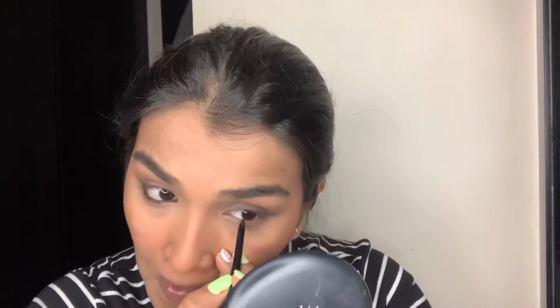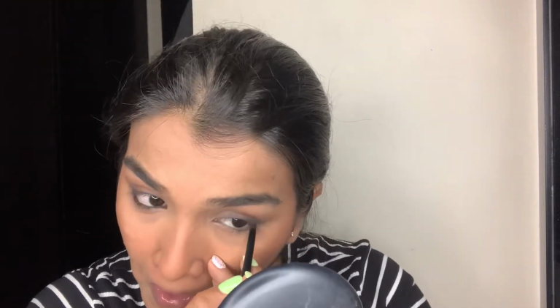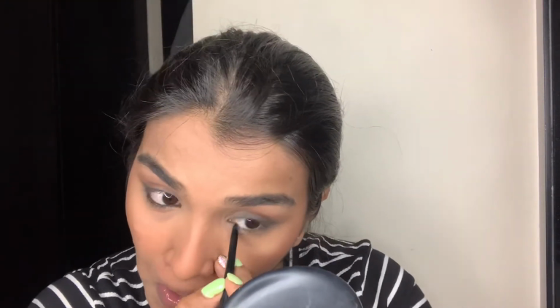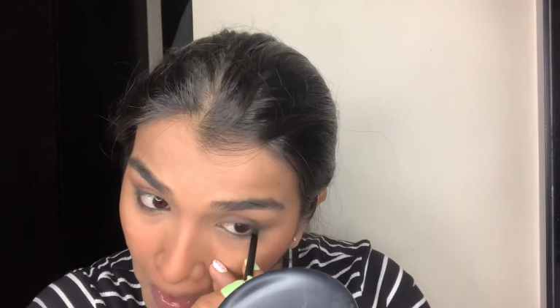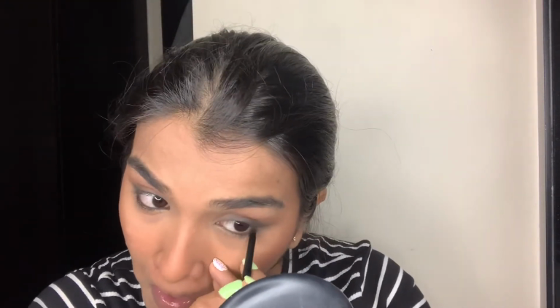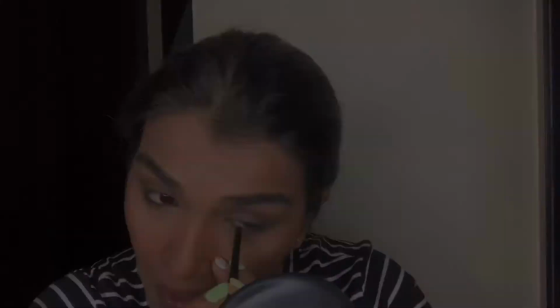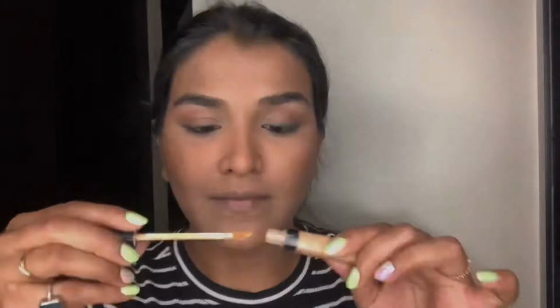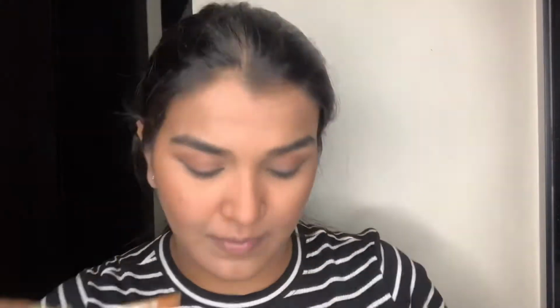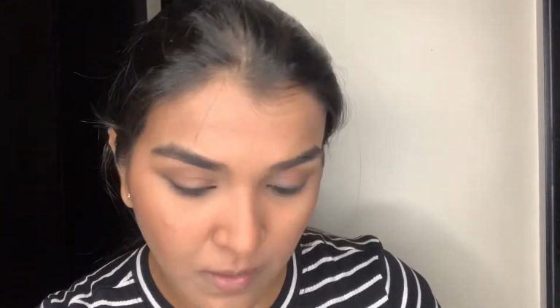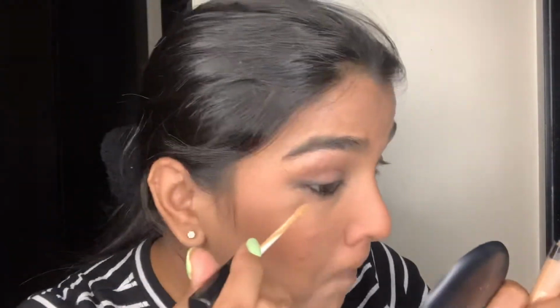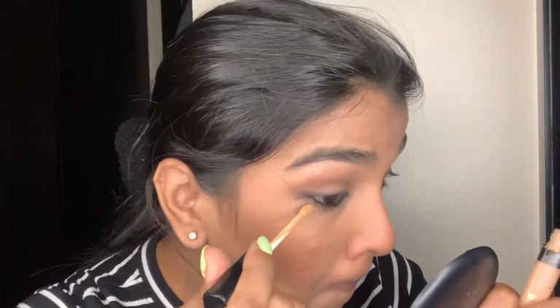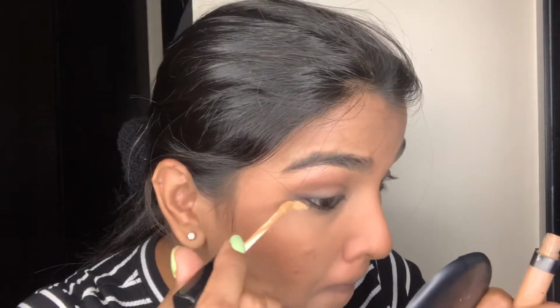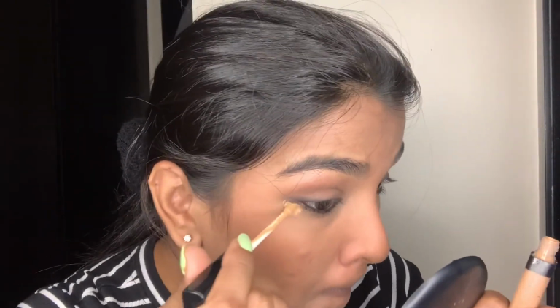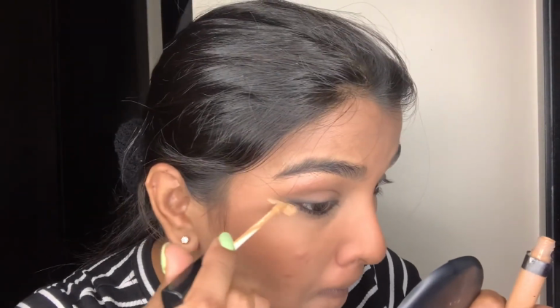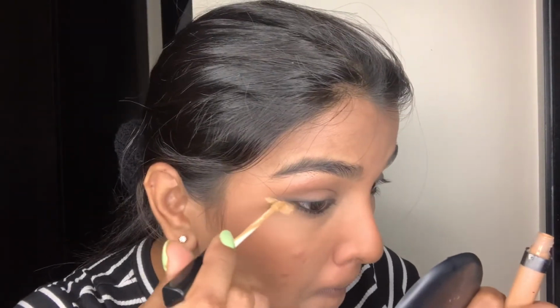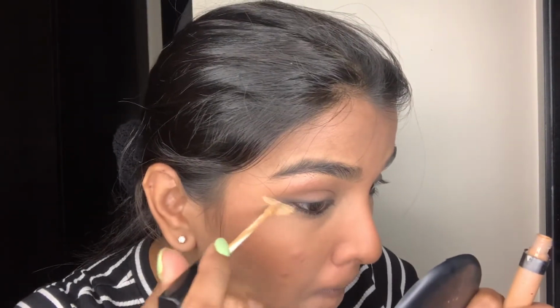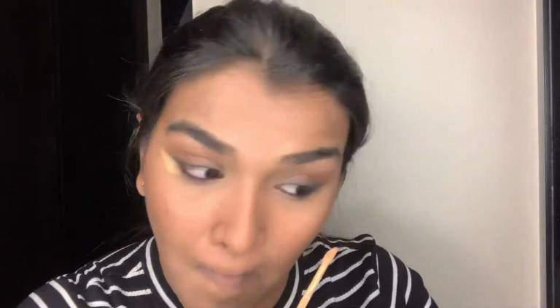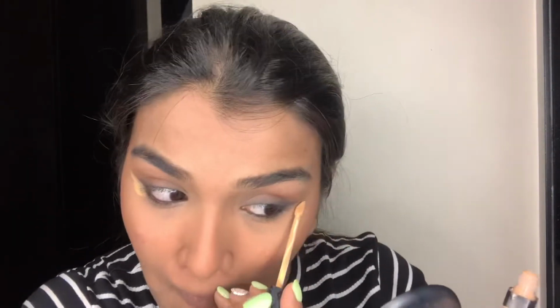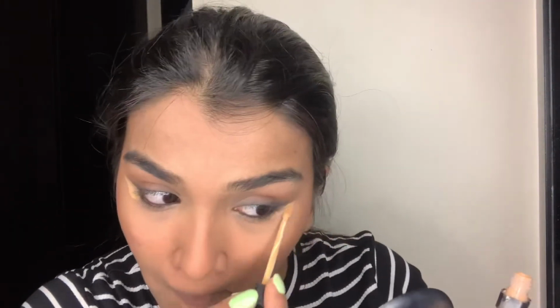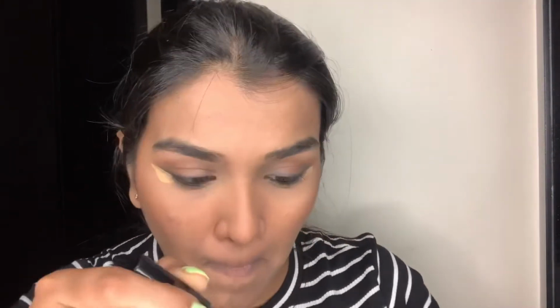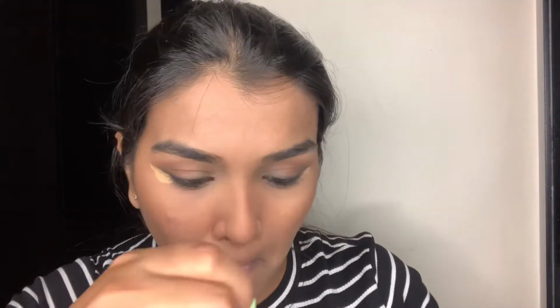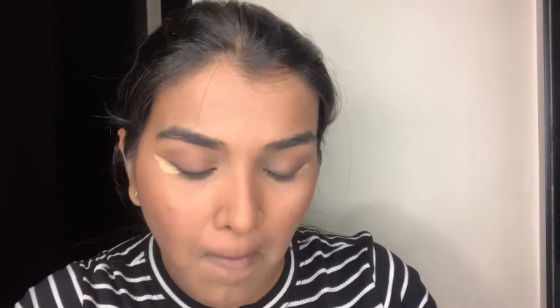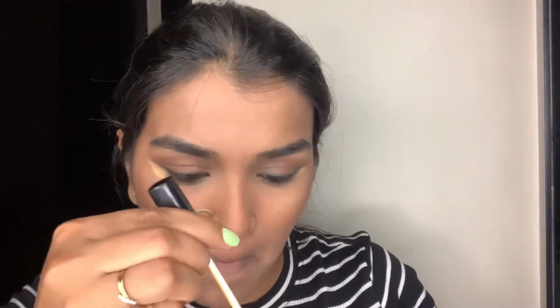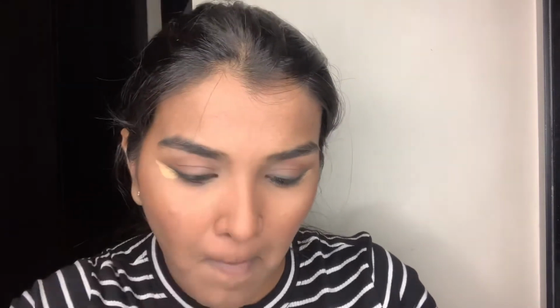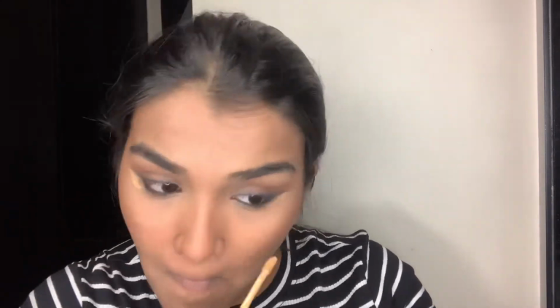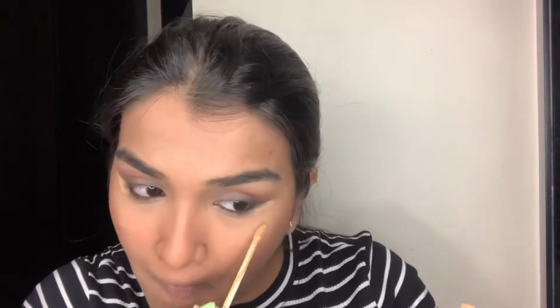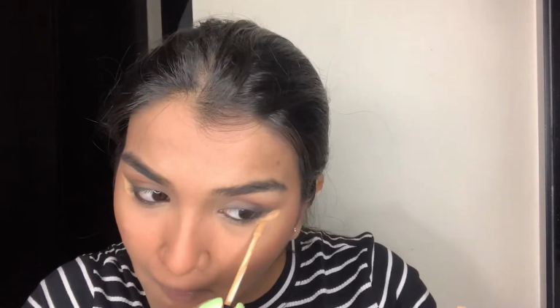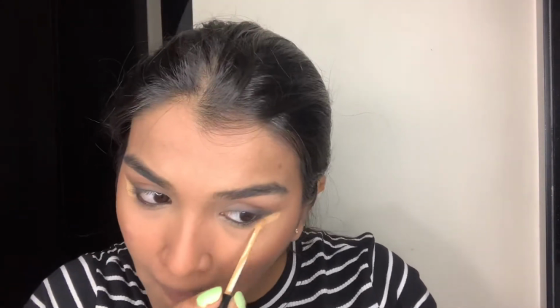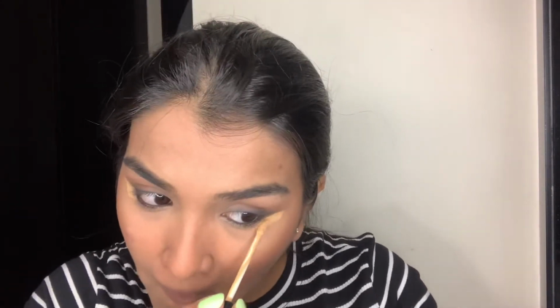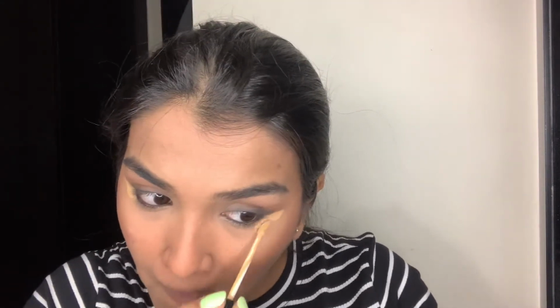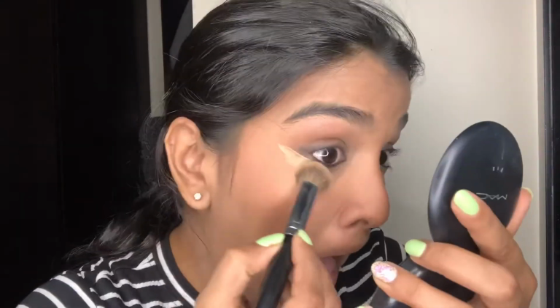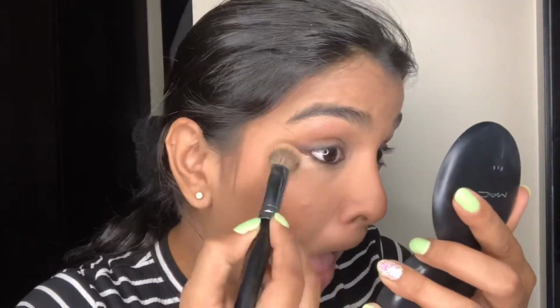To clean up the end of the kajal so that it looks more sharp, I'm using the same concealer that I used earlier. I'm going to blend it out with a brush and then use the same Fit Me powder to set it as well.